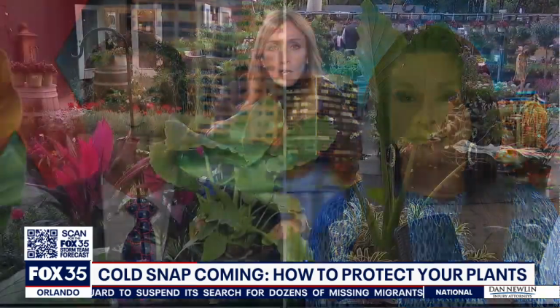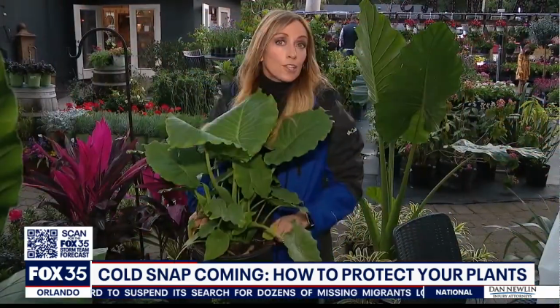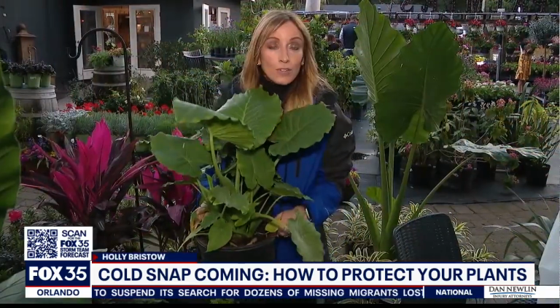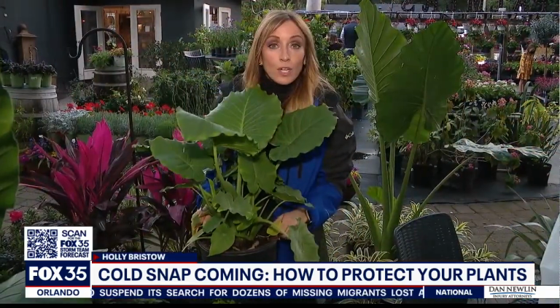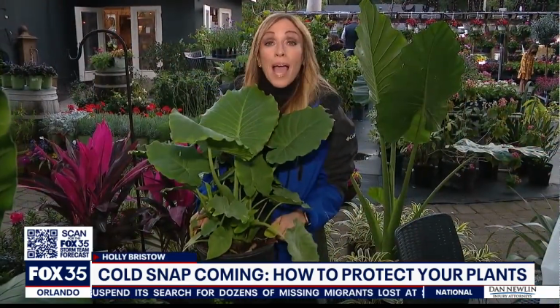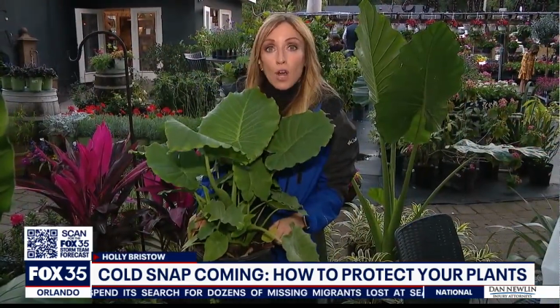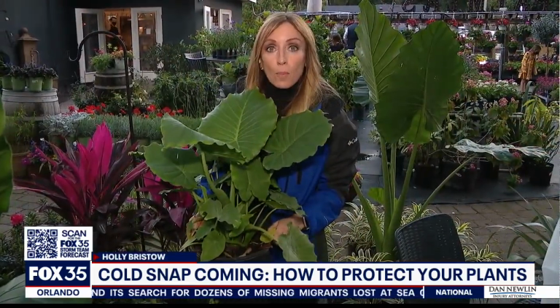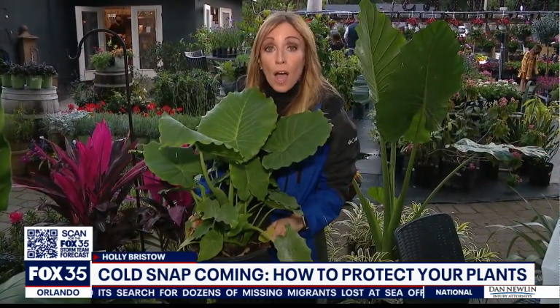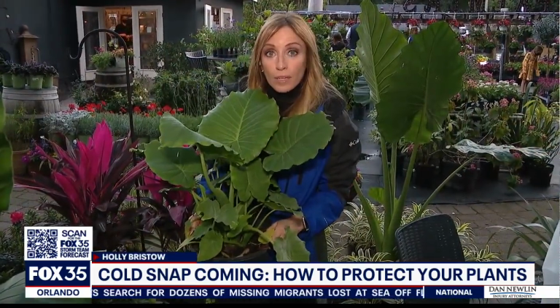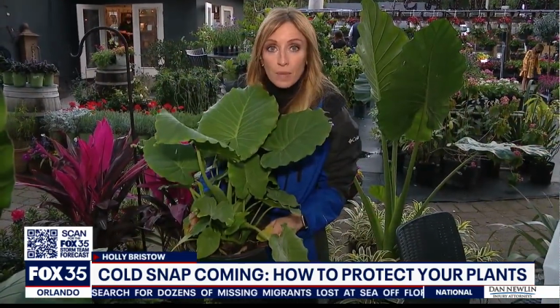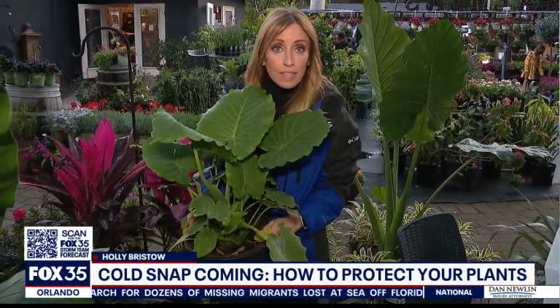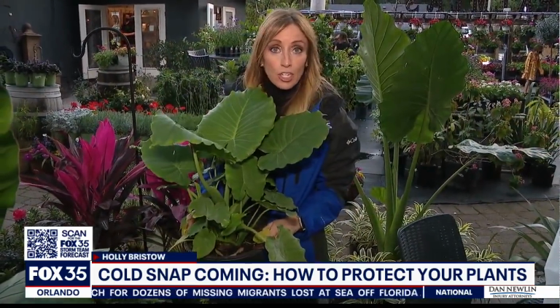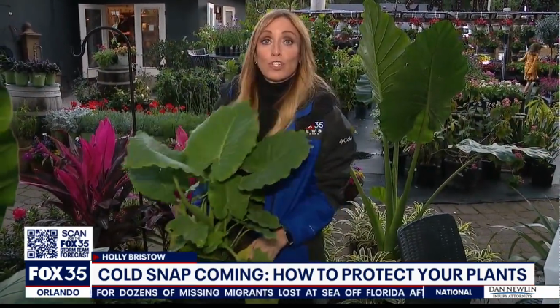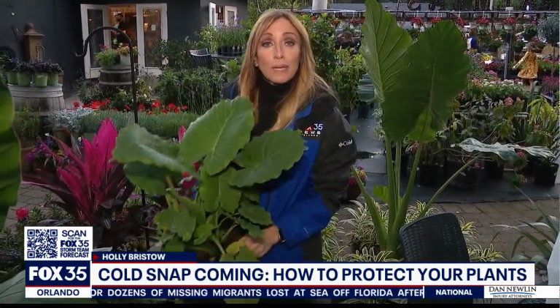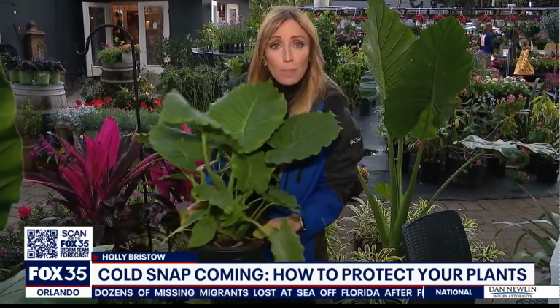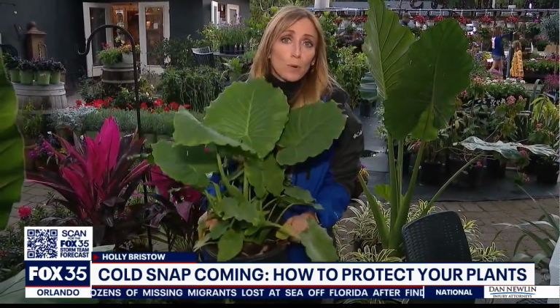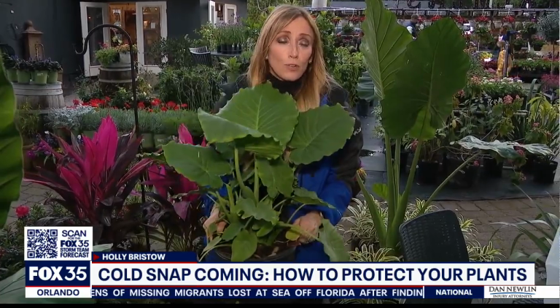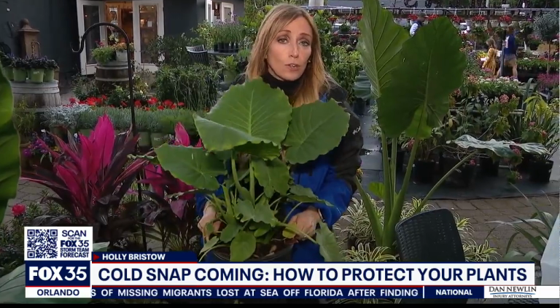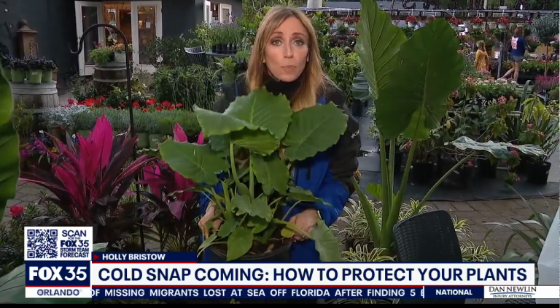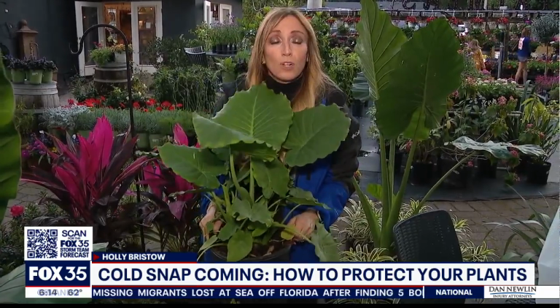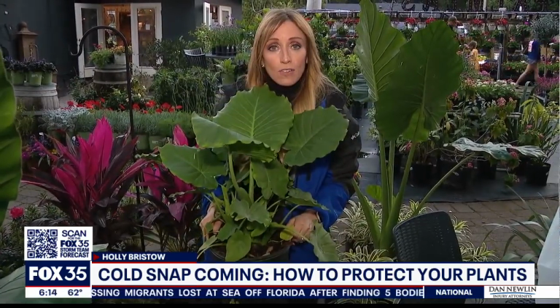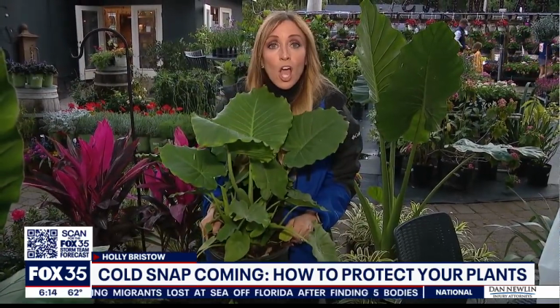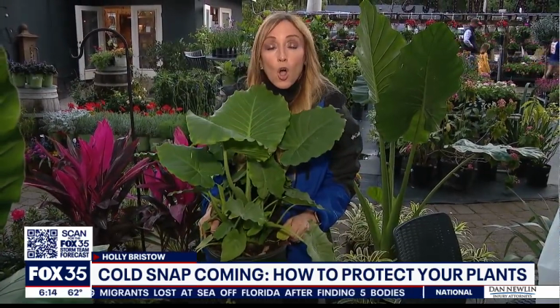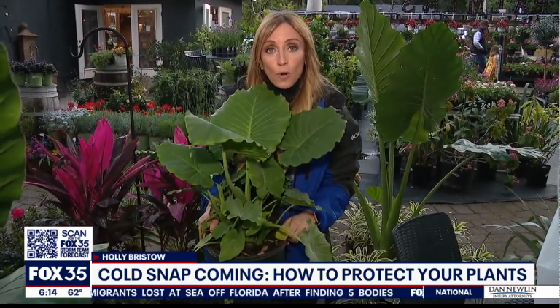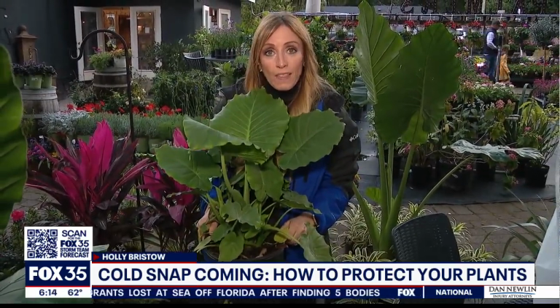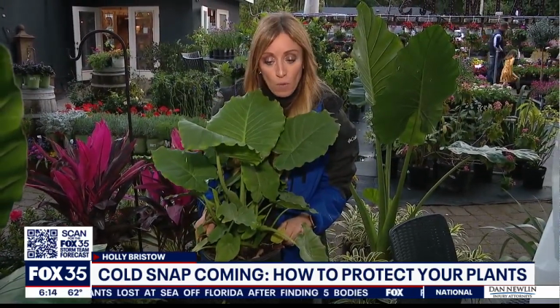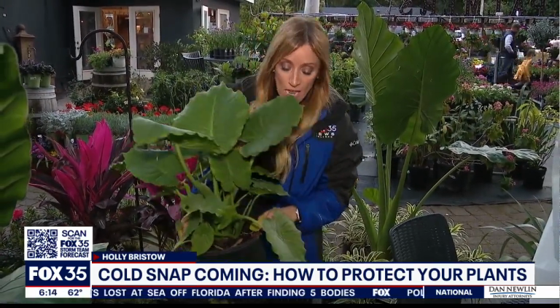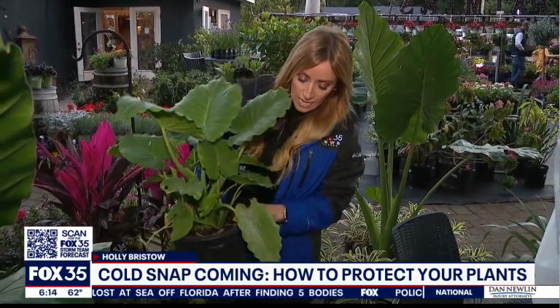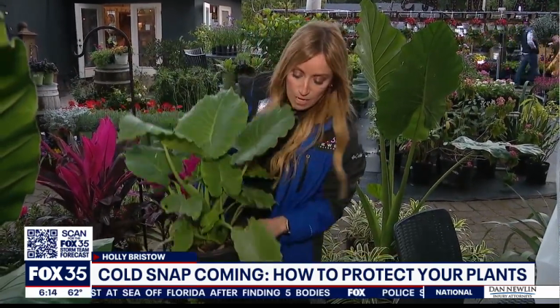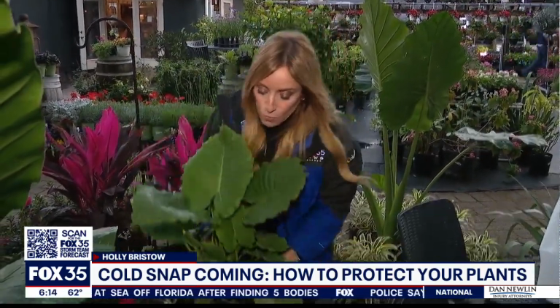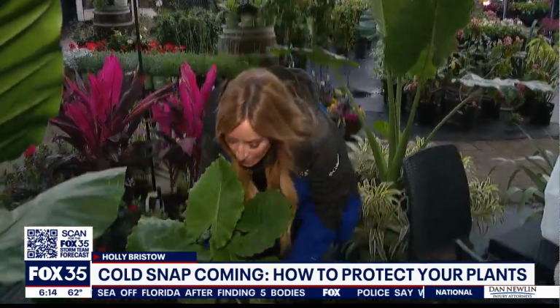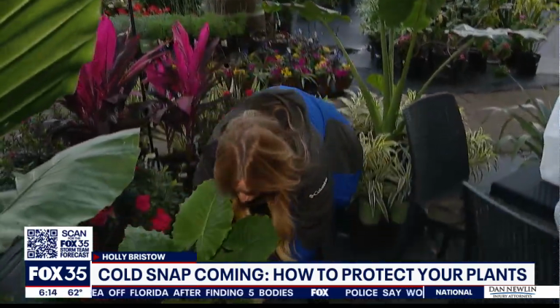So here's the deal. If you have tropical potted plants, the best thing you can do is just pick them up and either put them in your garage or just put them in your house overnight. That way you get them out of the freezing temperatures.